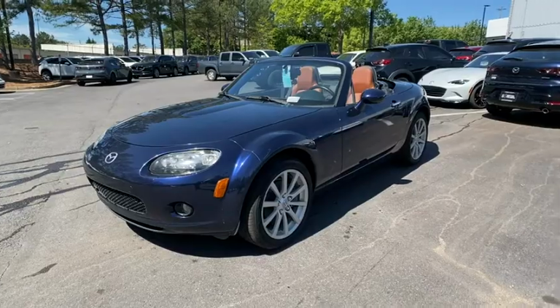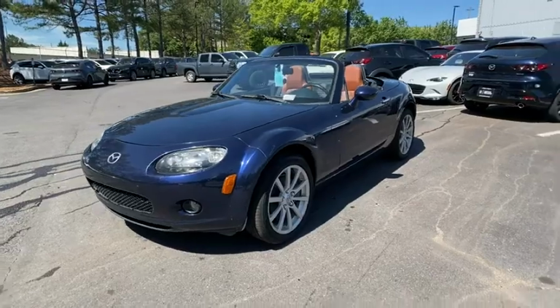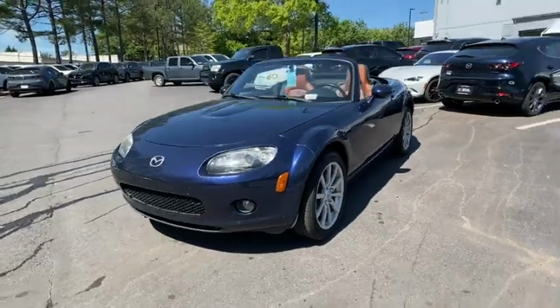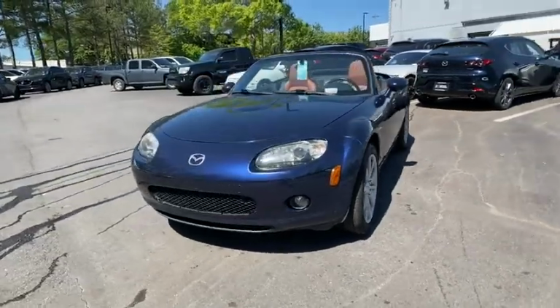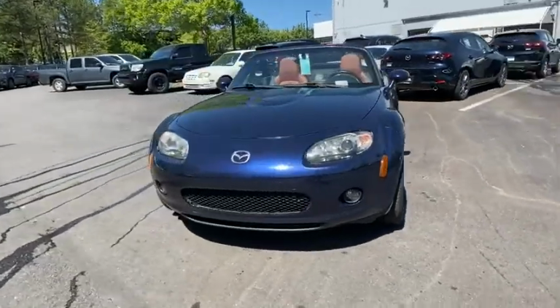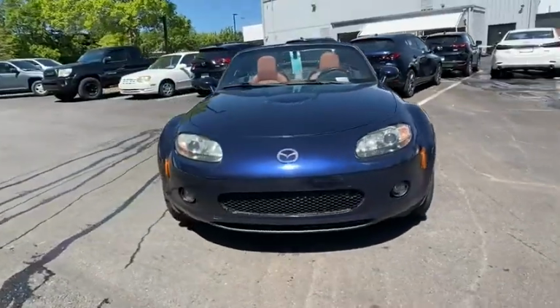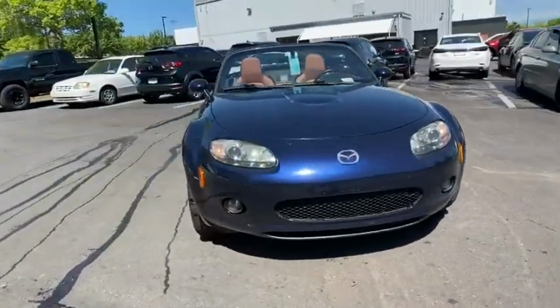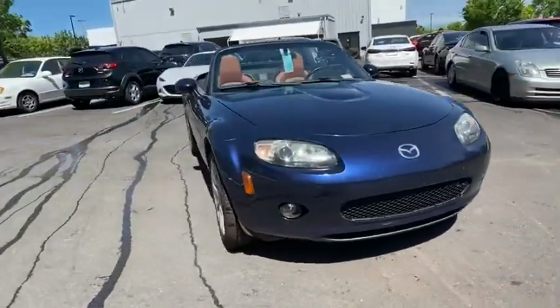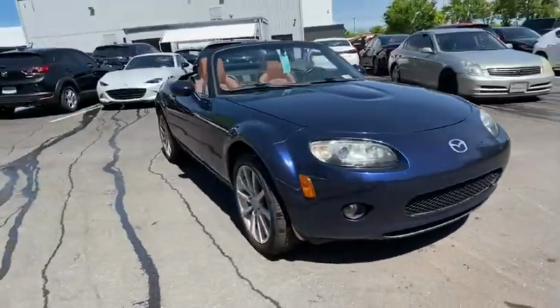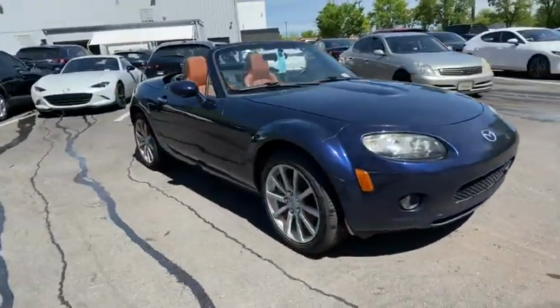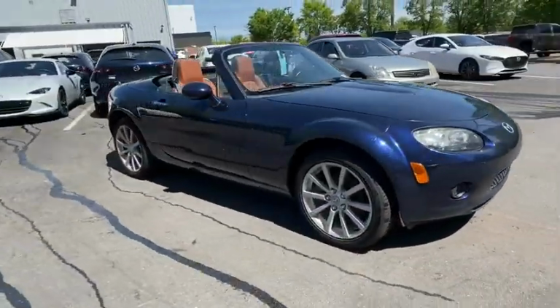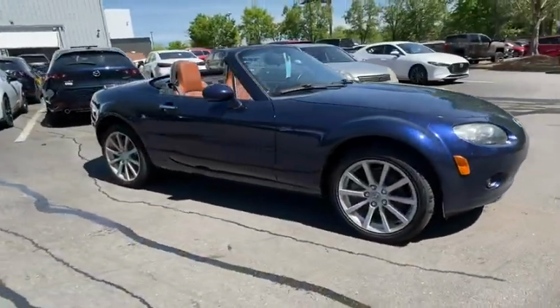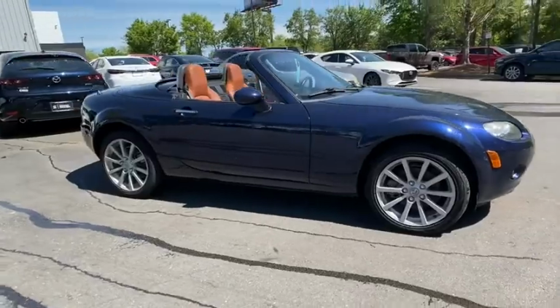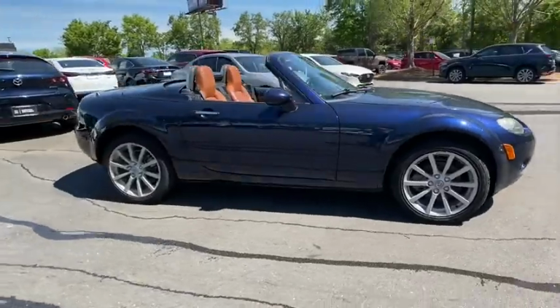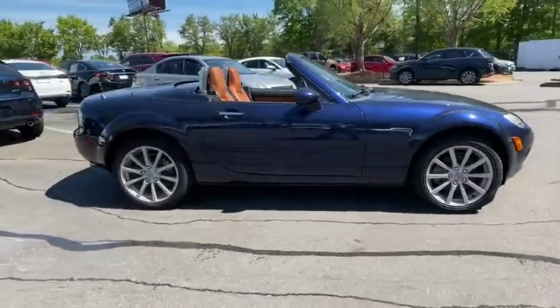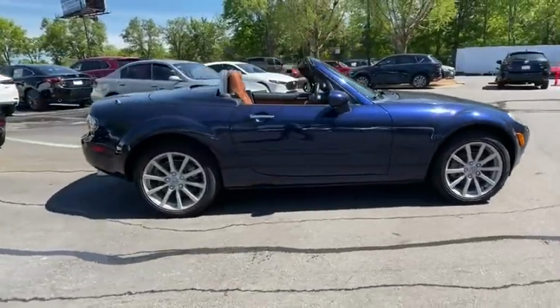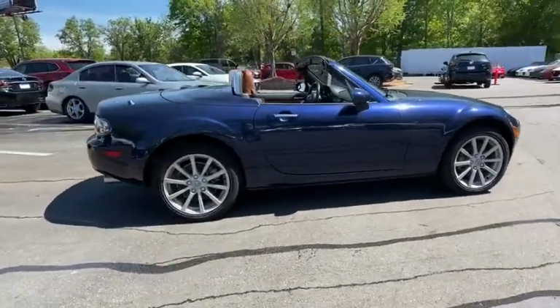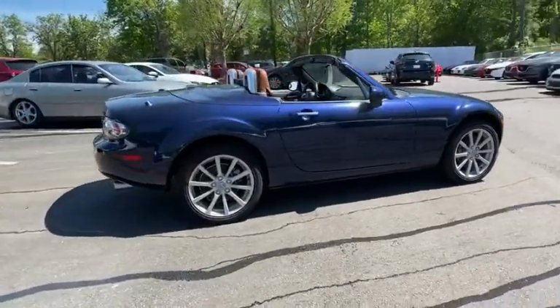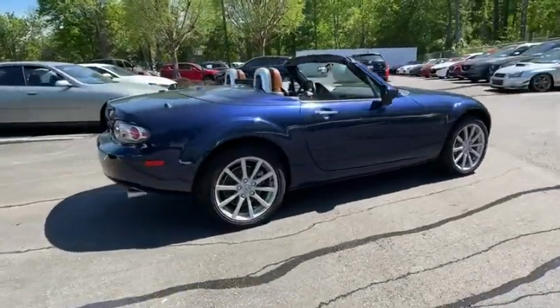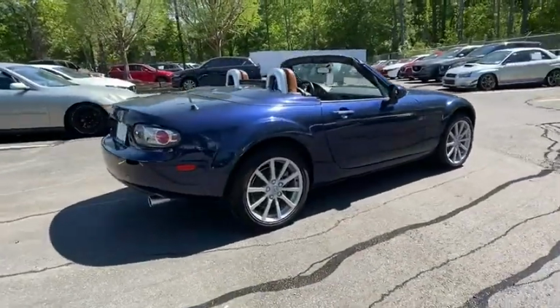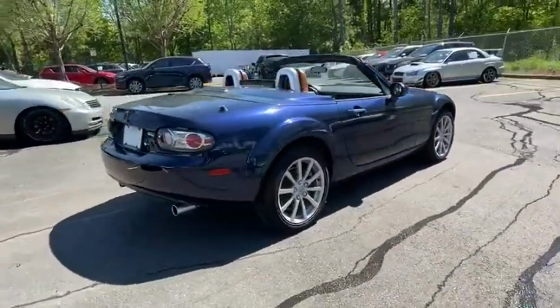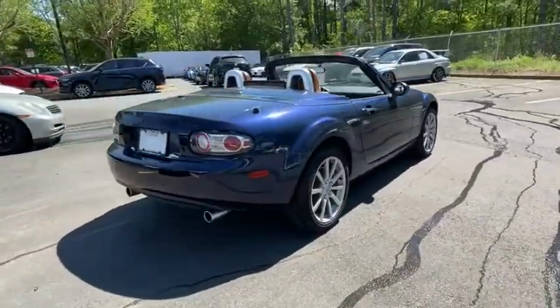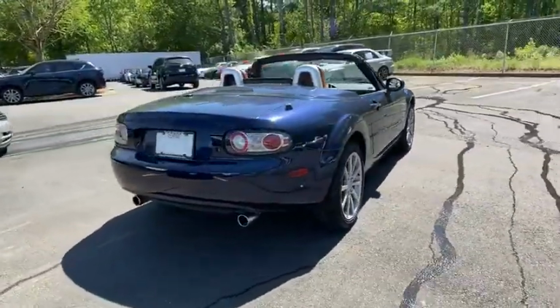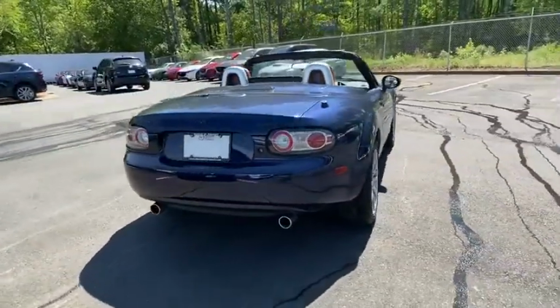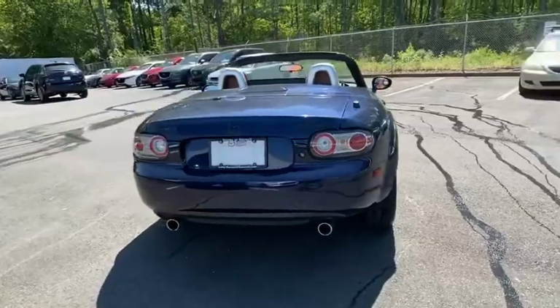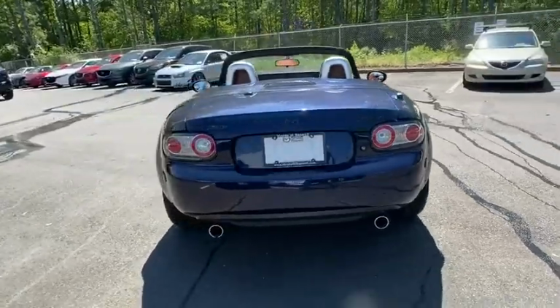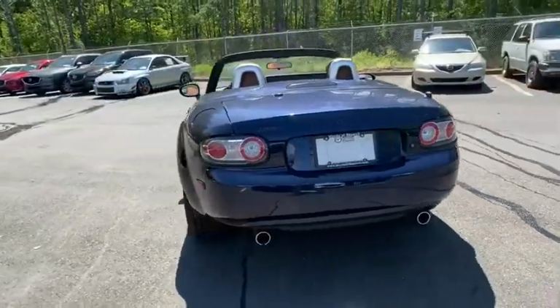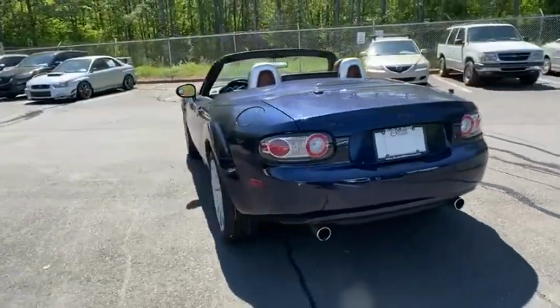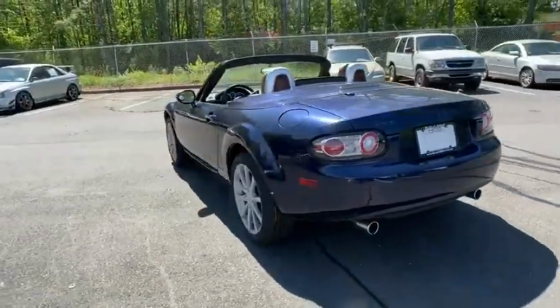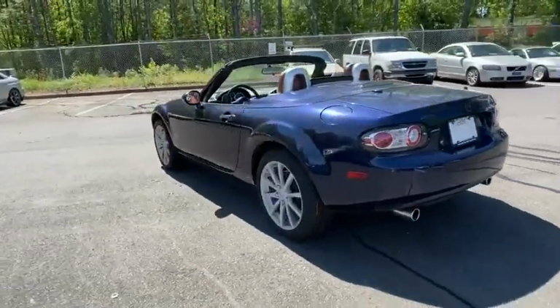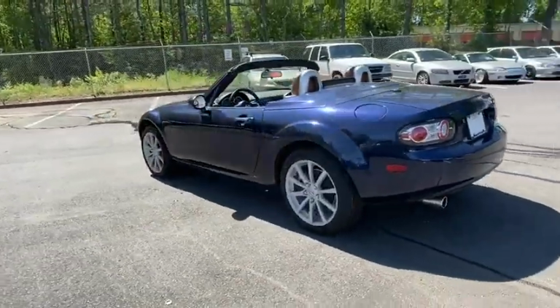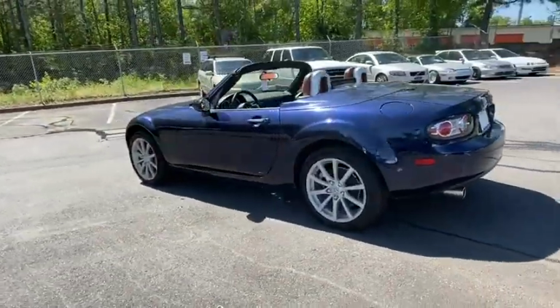We are pleased to show you the 2007 Mazda Miata. This front-engine, two-seat, rear-wheel-drive, lightweight roadster from Mazda was introduced as a modern version of the 1960s roadsters from Italy and Britain.